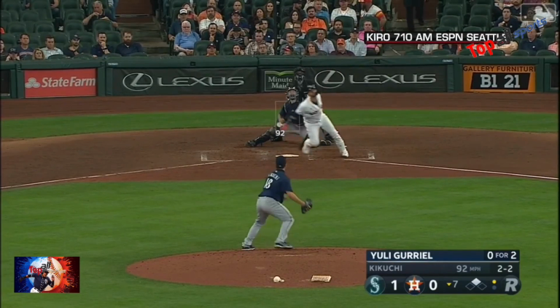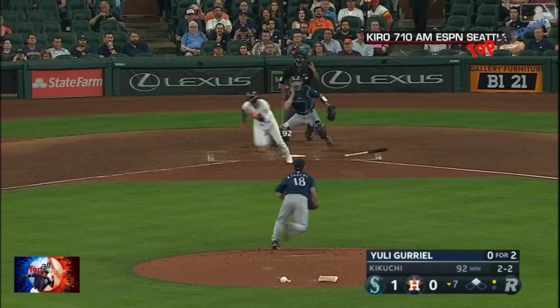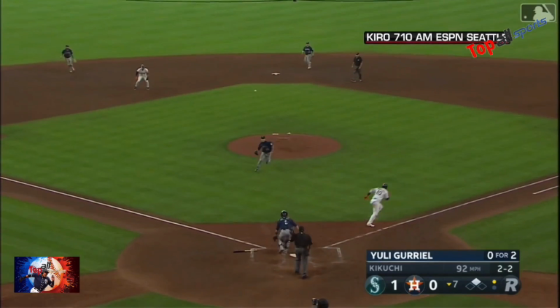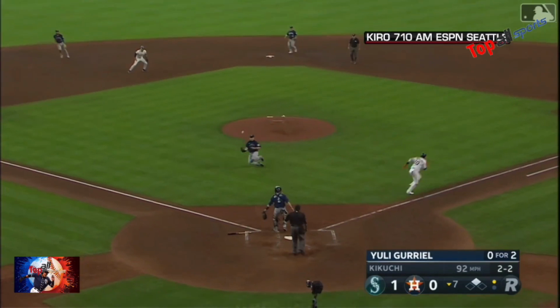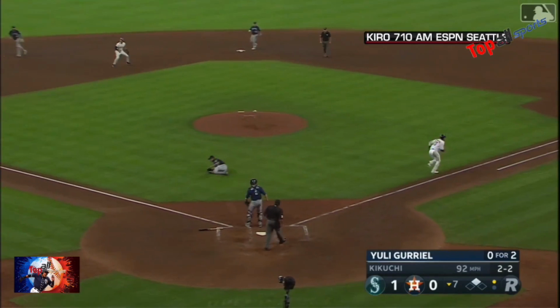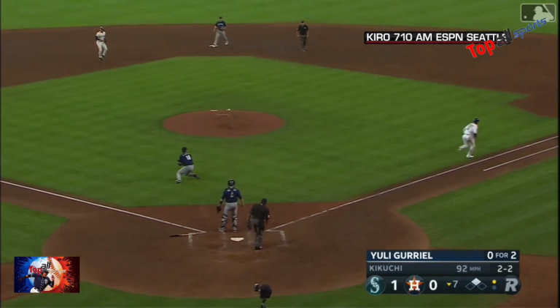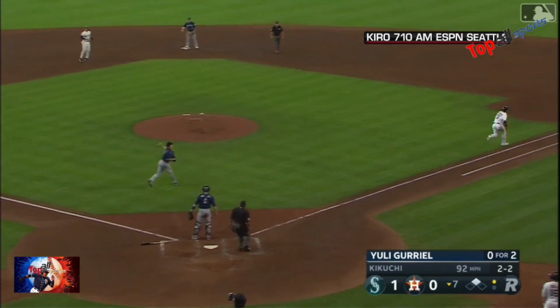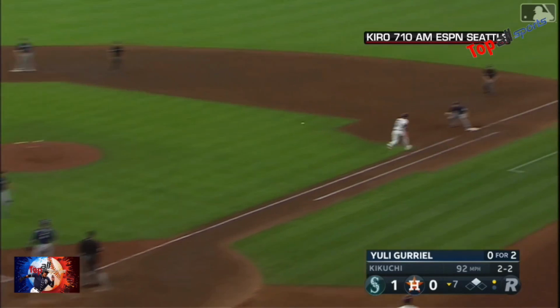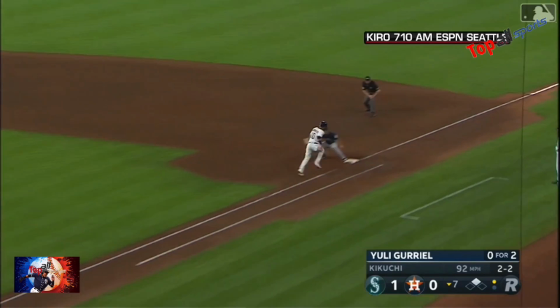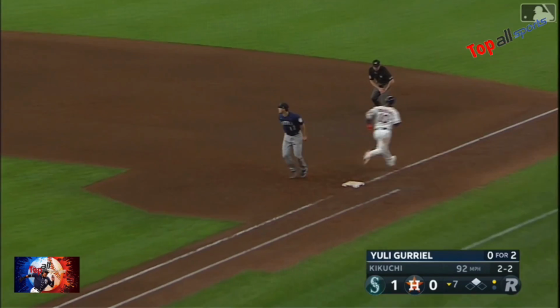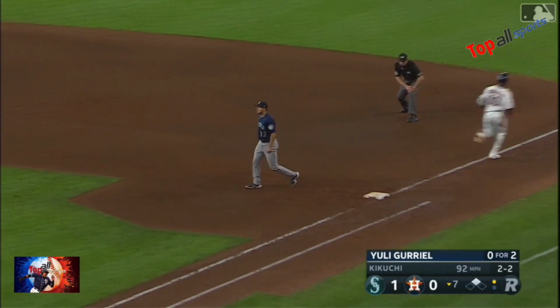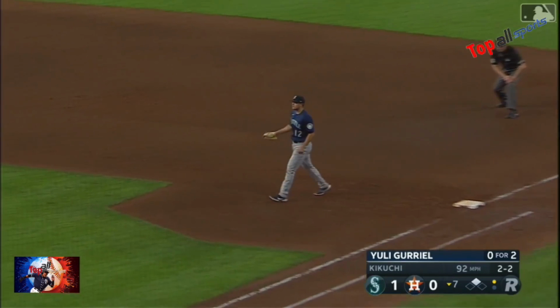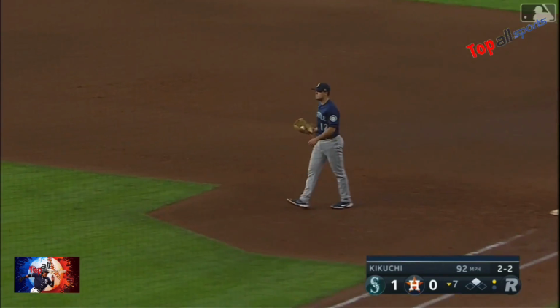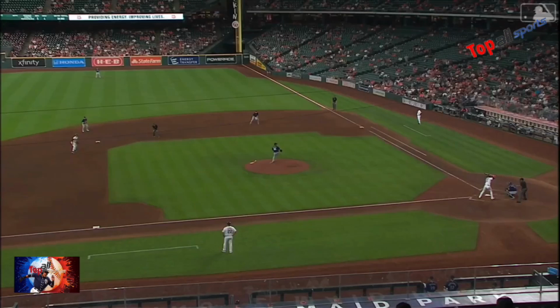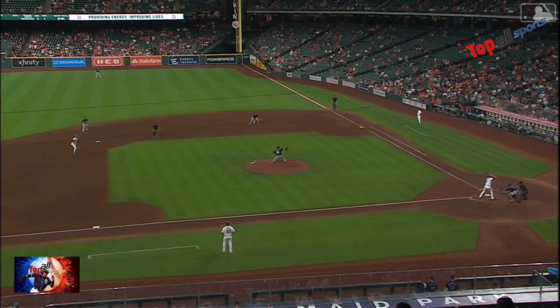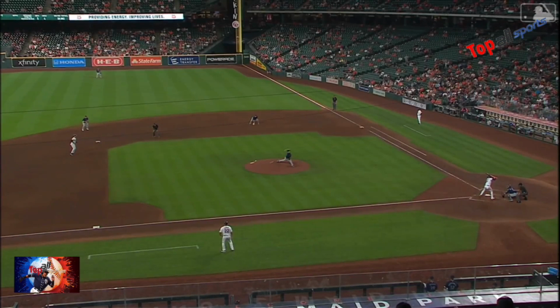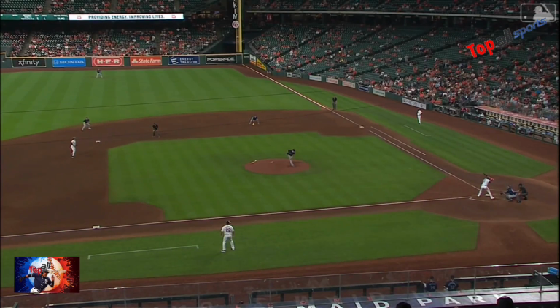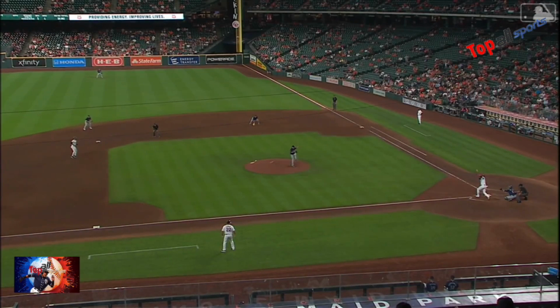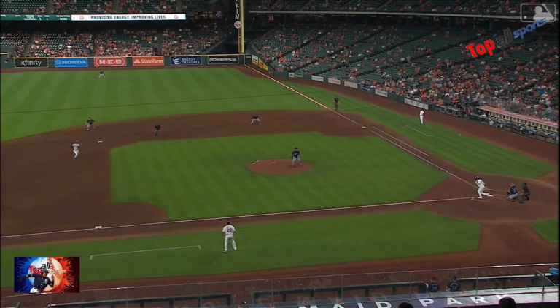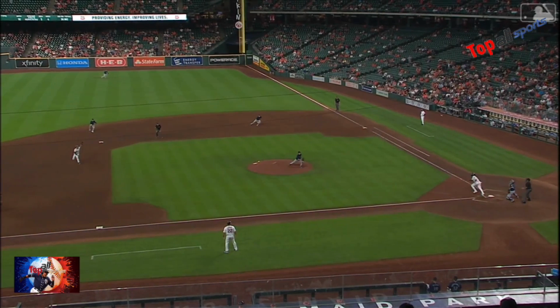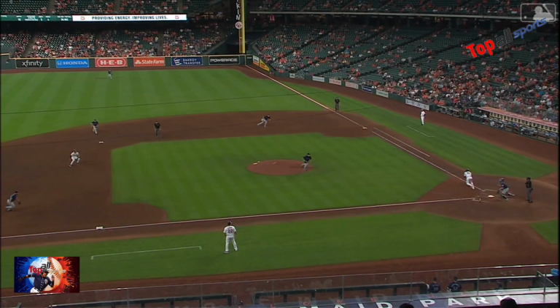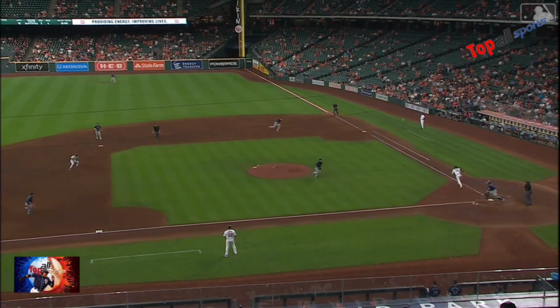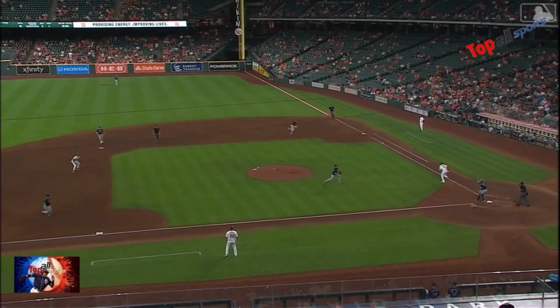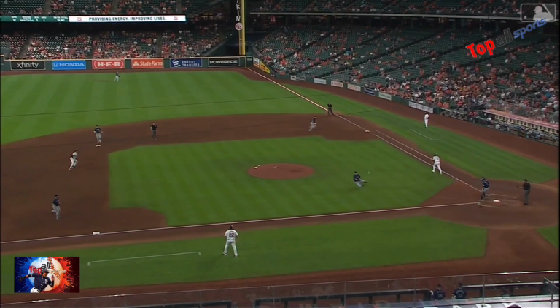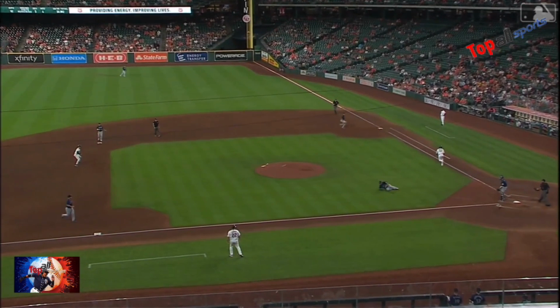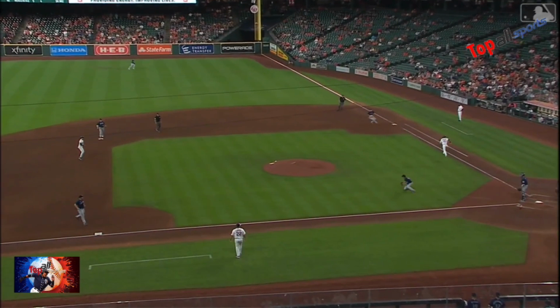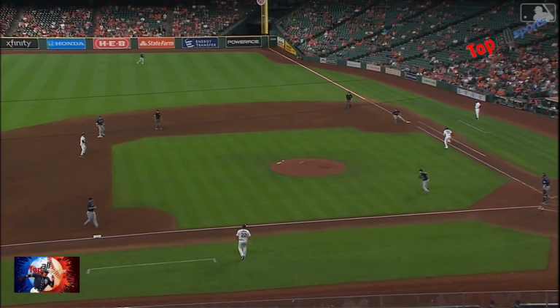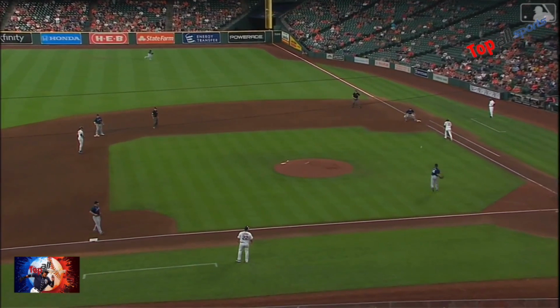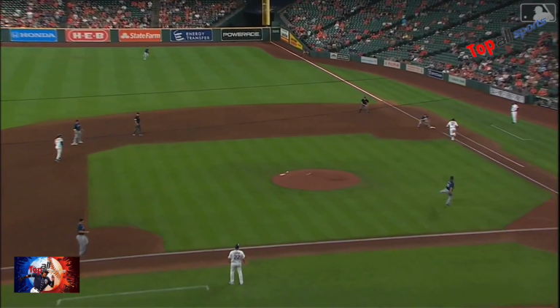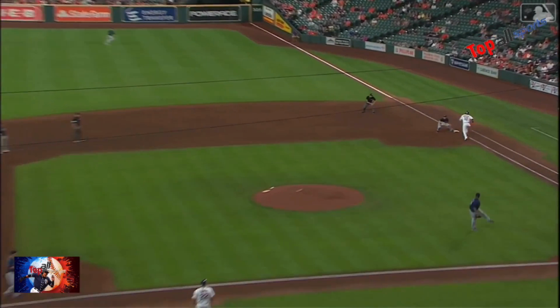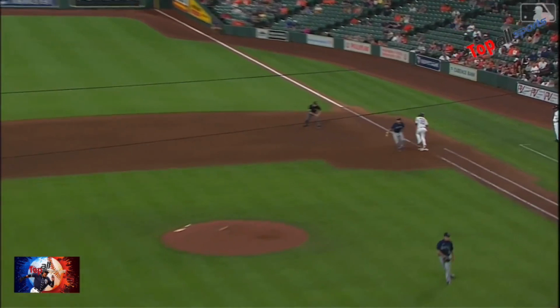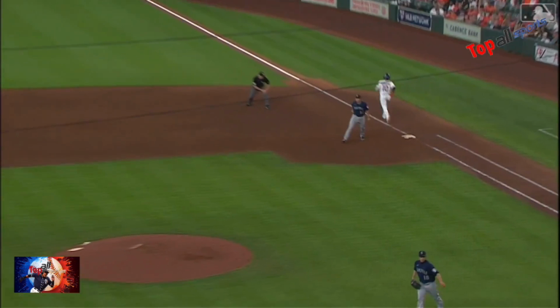Swing and a high chop — halfway to the pitcher's mound. A sliding stop. What a play by Yusei Kikuchi! It looked like he was sliding home. He fielded that halfway between the mound and home plate.